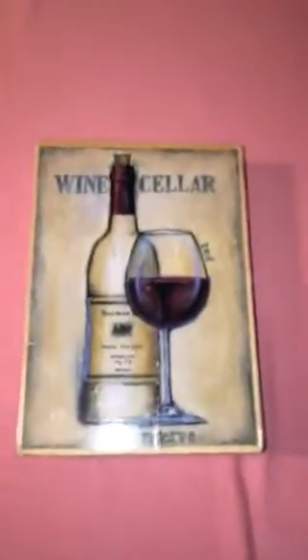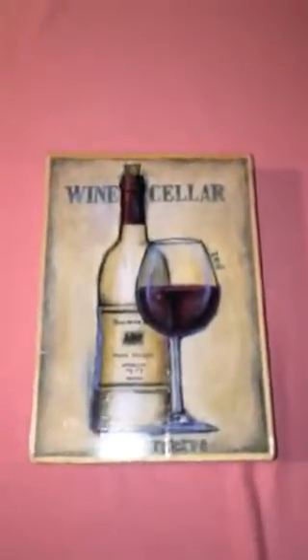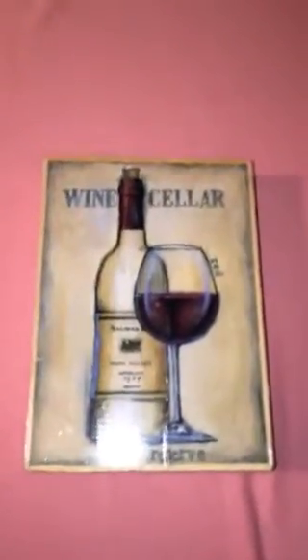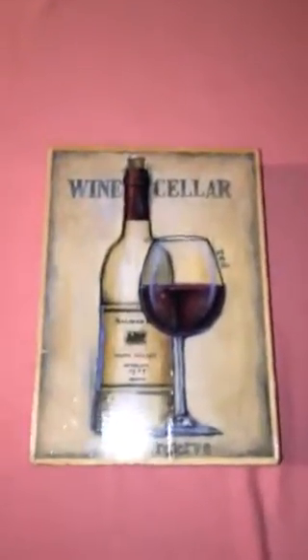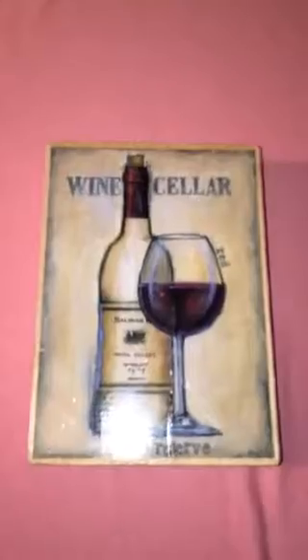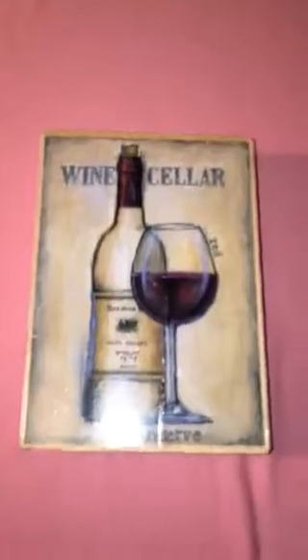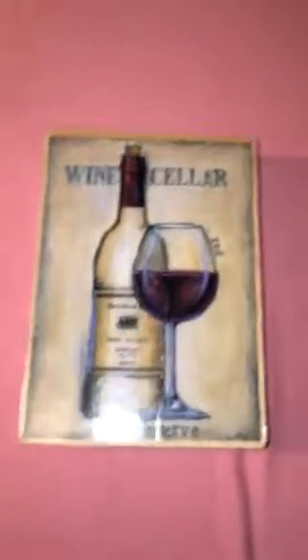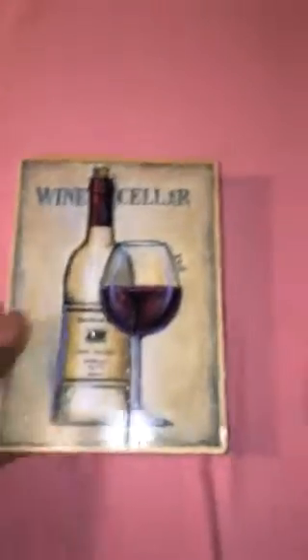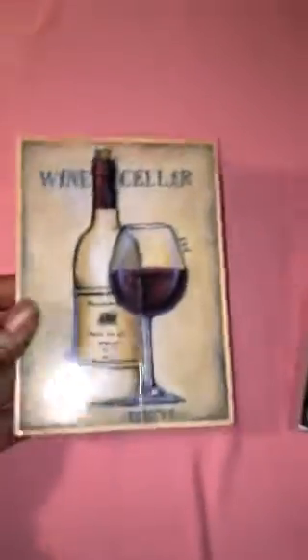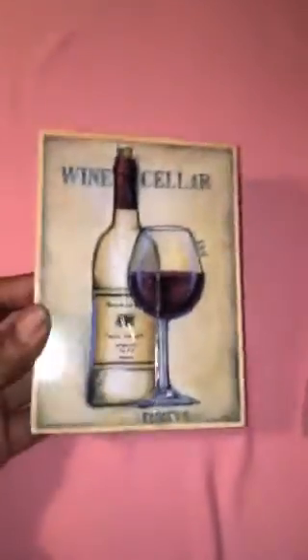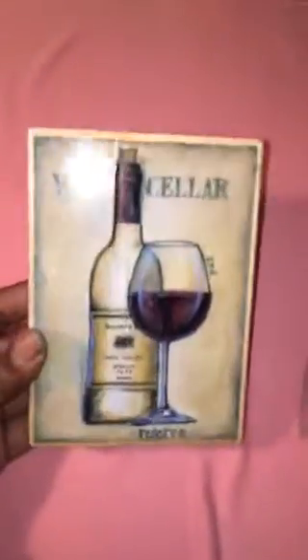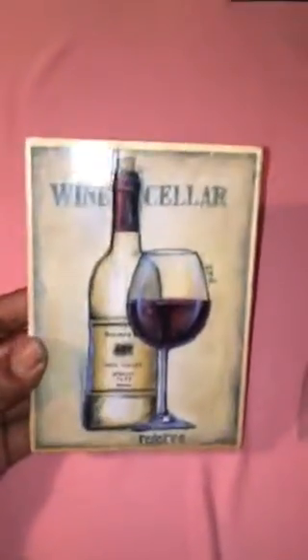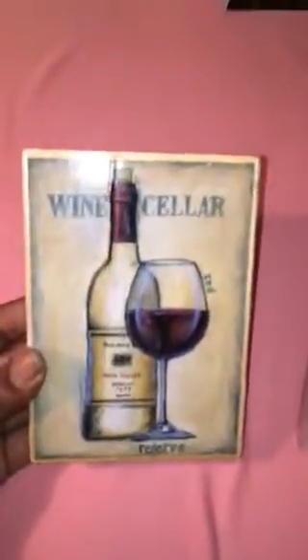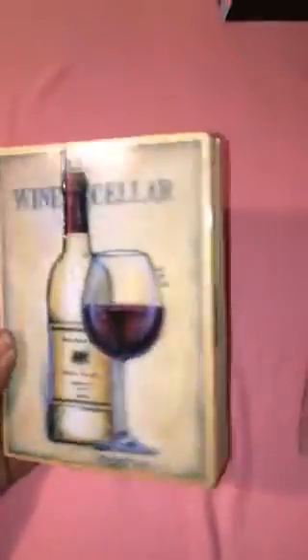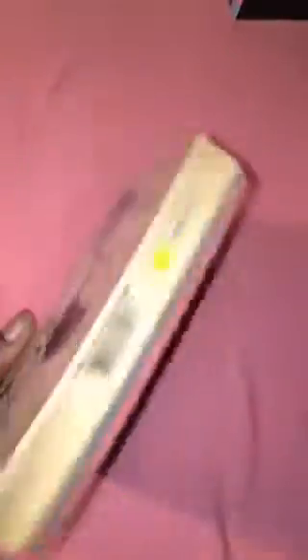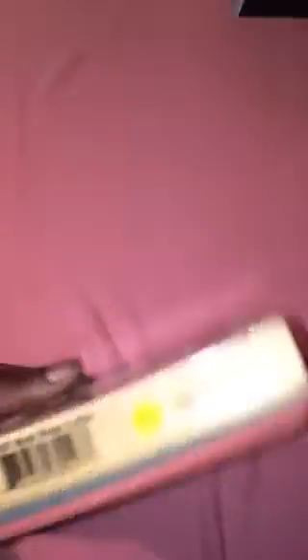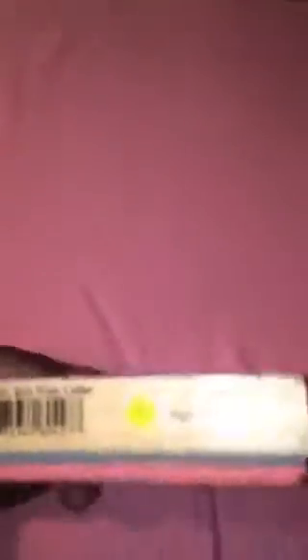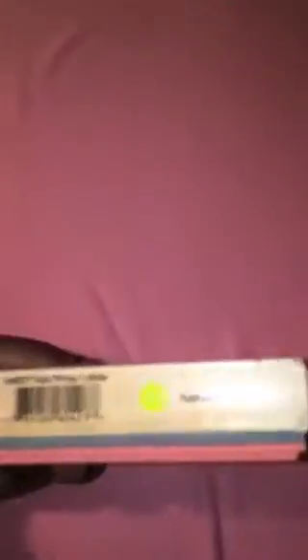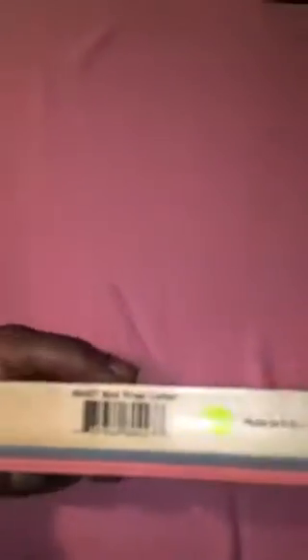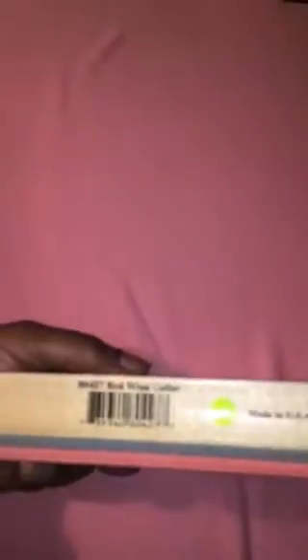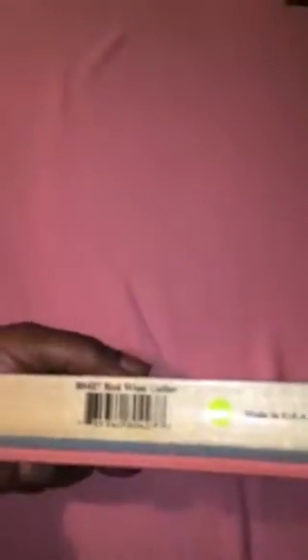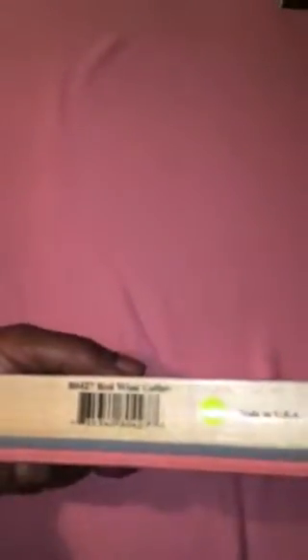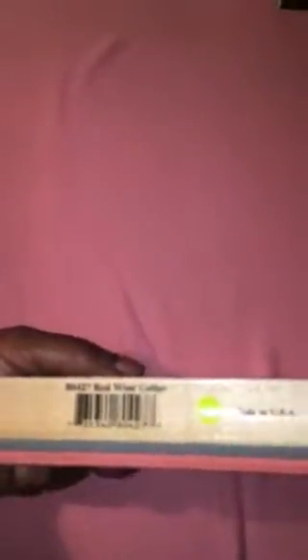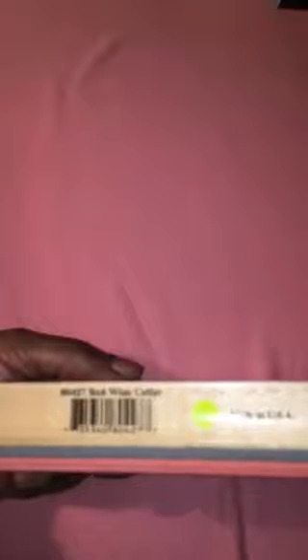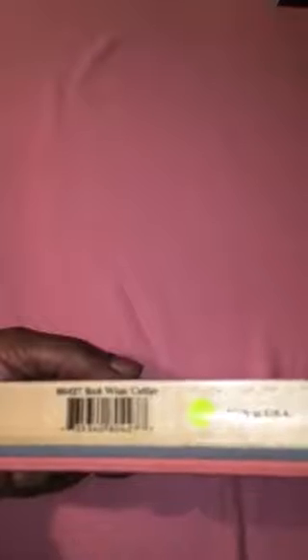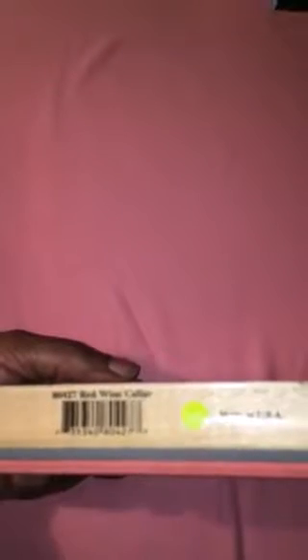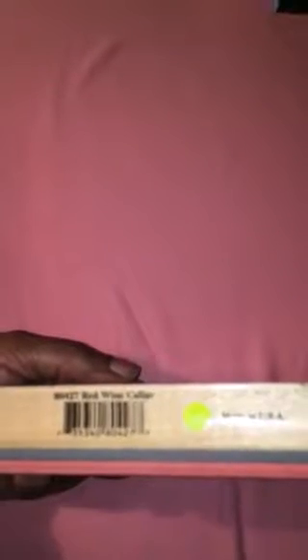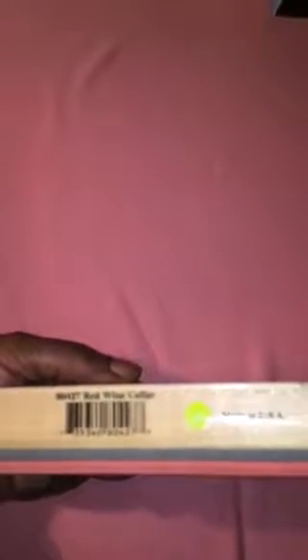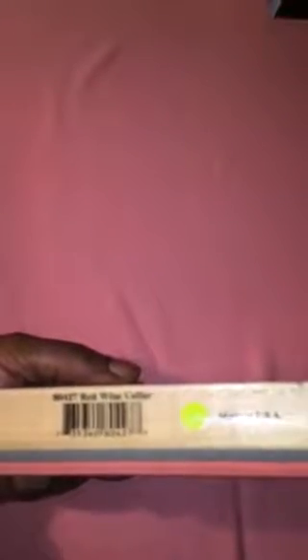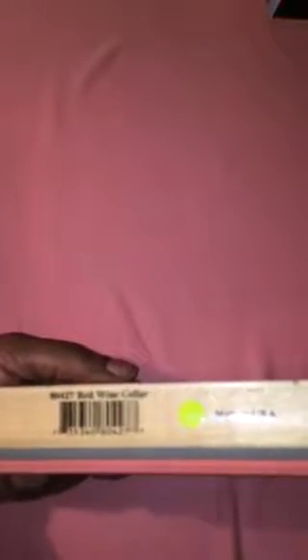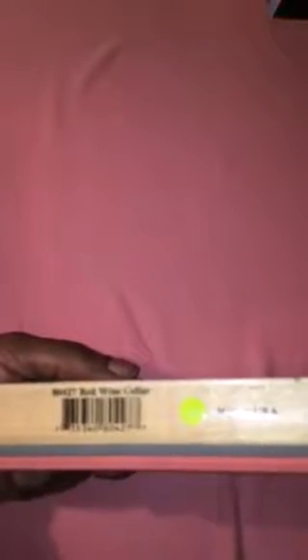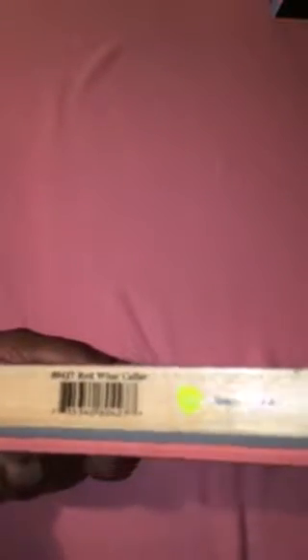I found this stamp — this was Wine Cellar. It was $14.99 and I used a 50% off coupon.